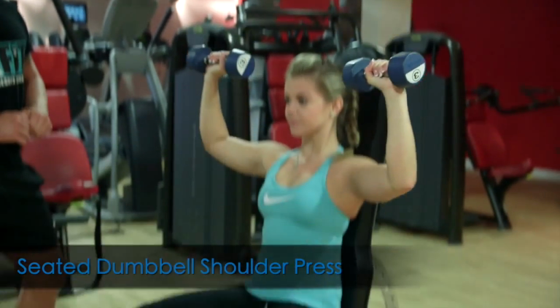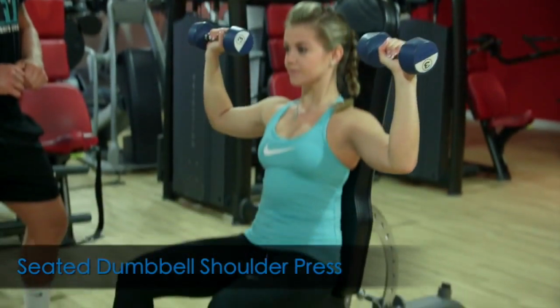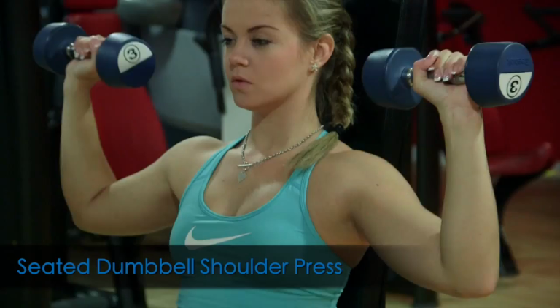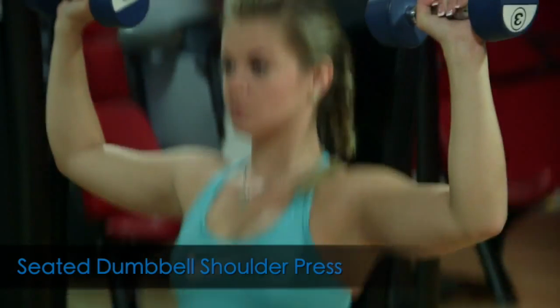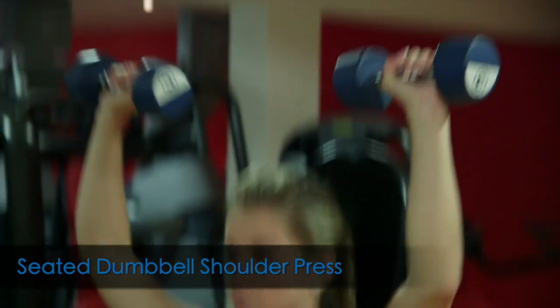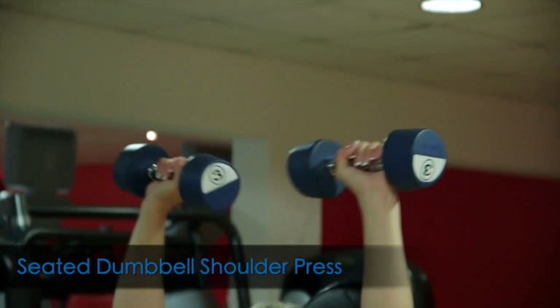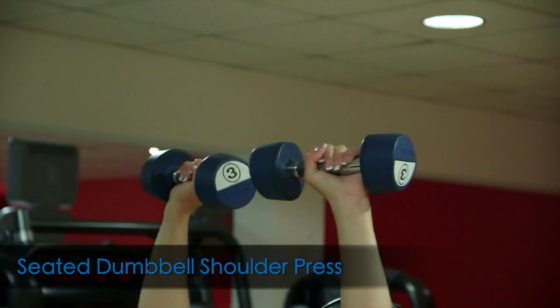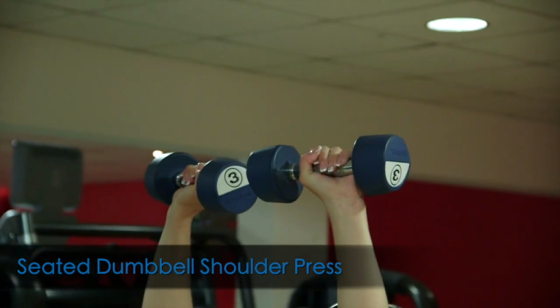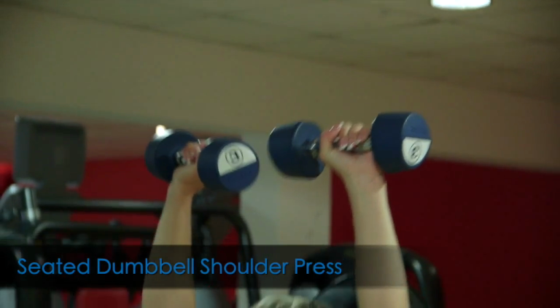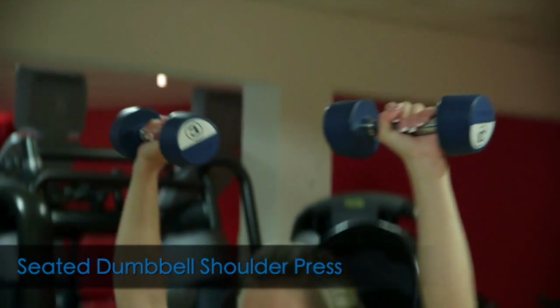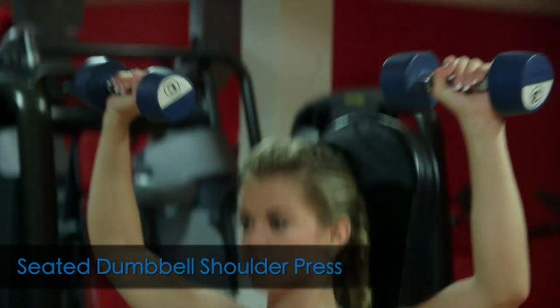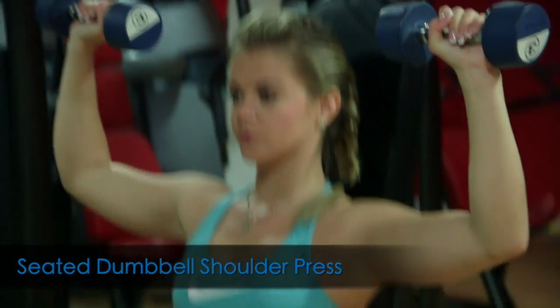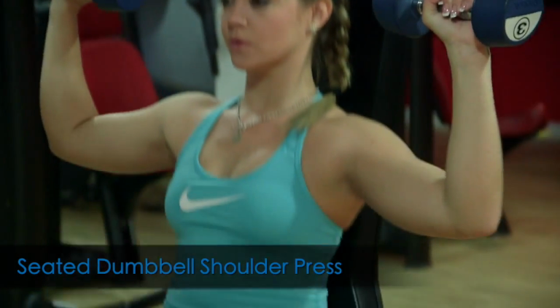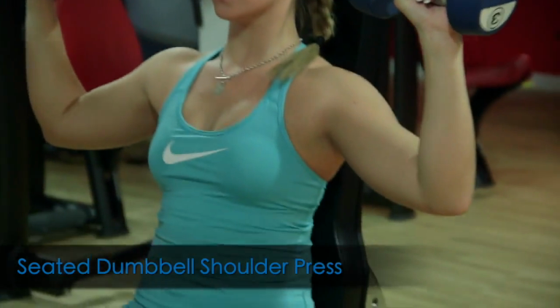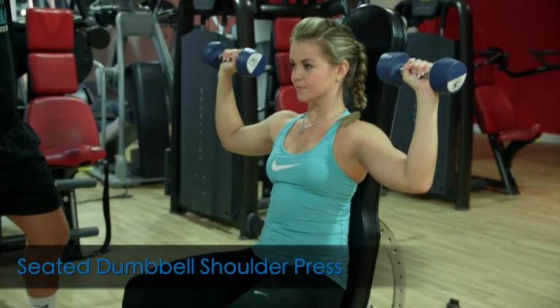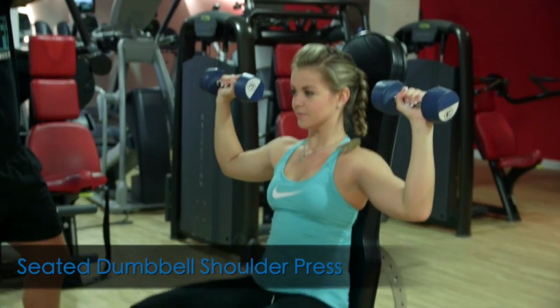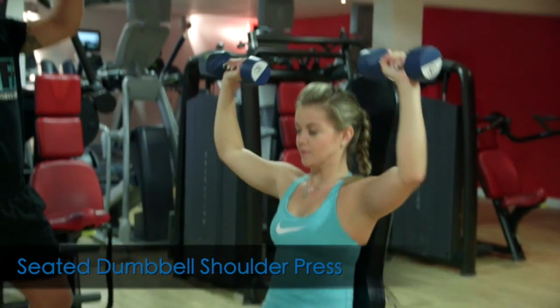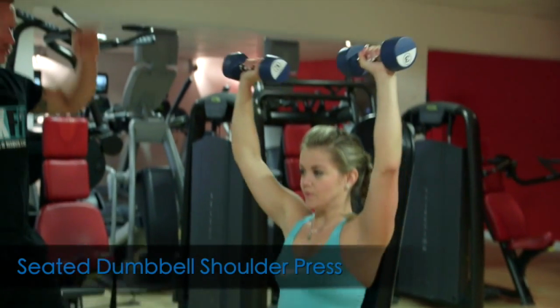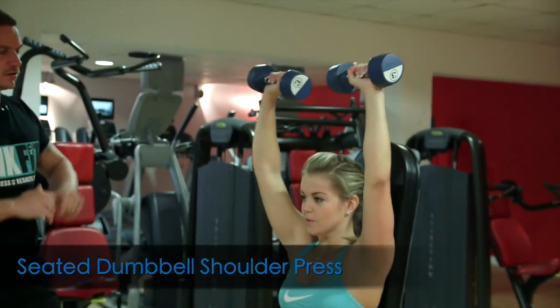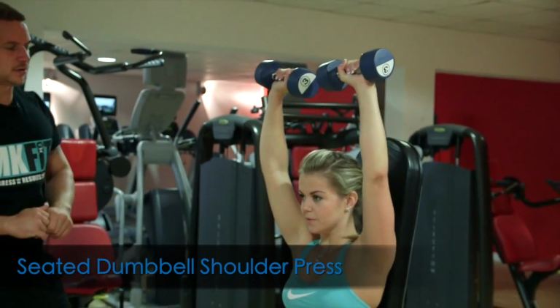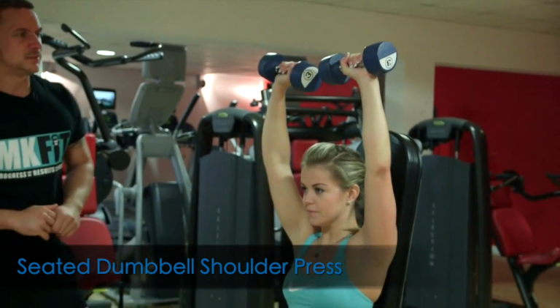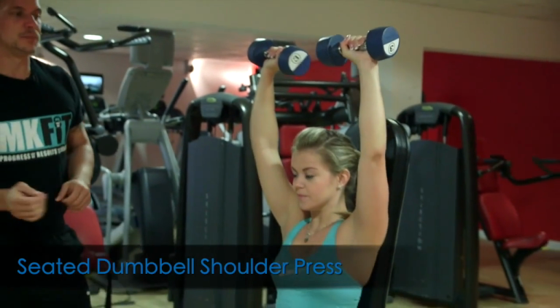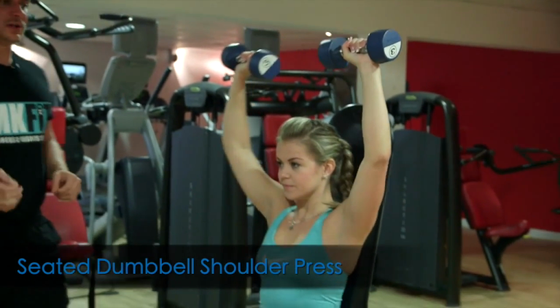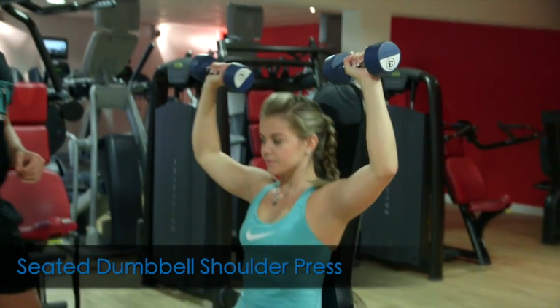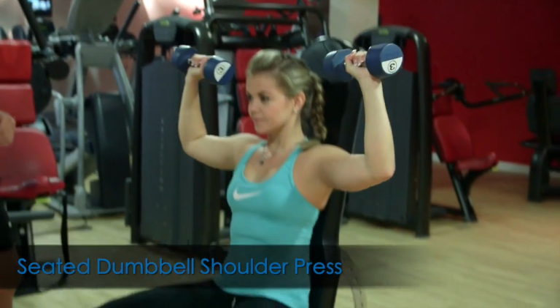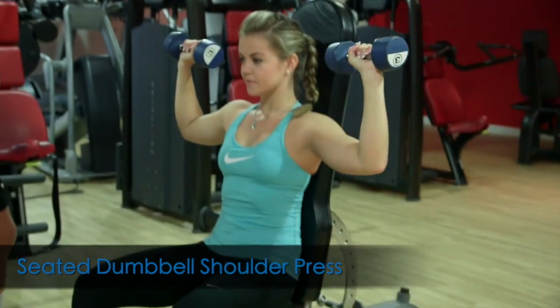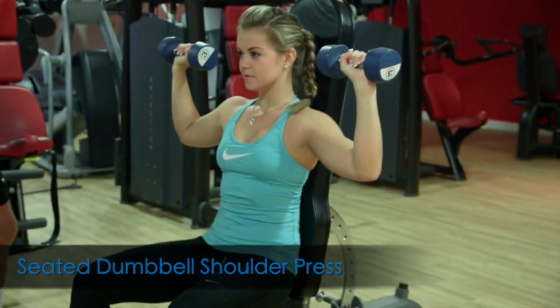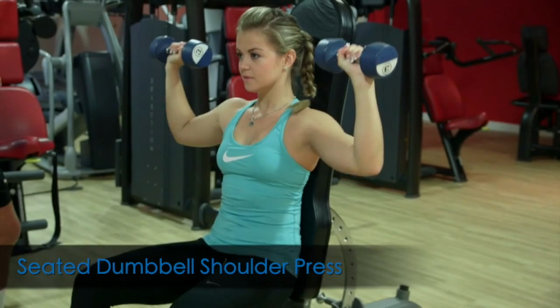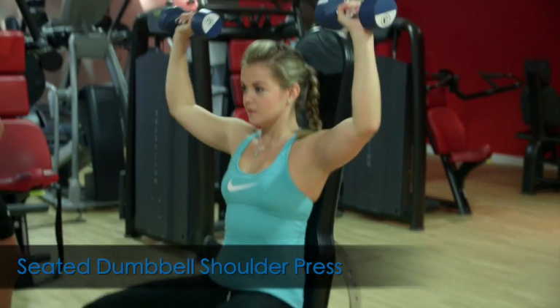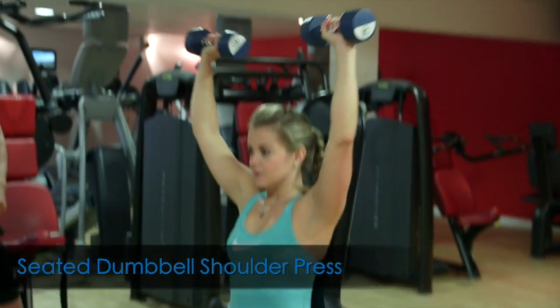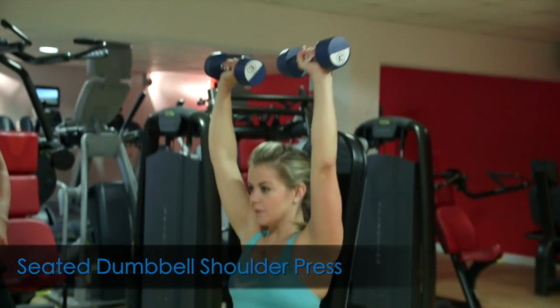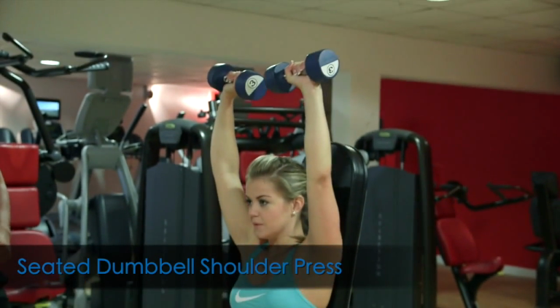Nice and controlled on the way down and on the way up. Coming up with a slight bend at the top of the movement, so she's not going to lock out. Particularly important when you start getting into the heavier weight ranges, to avoid any damage to the elbows.